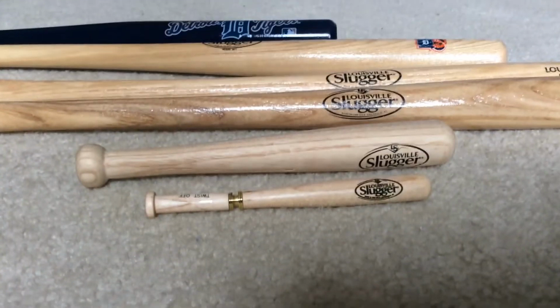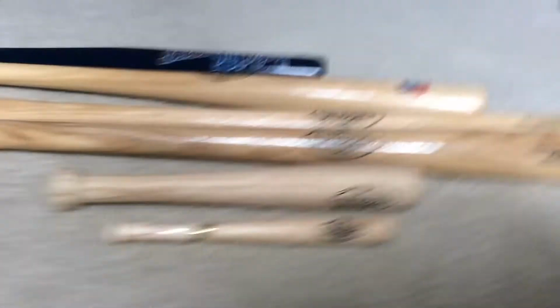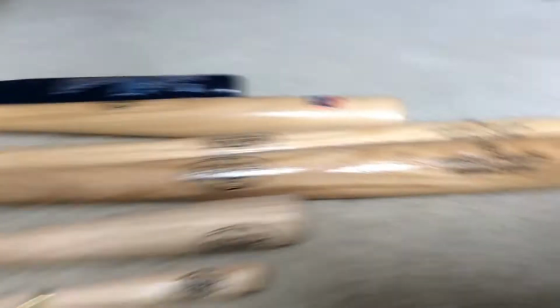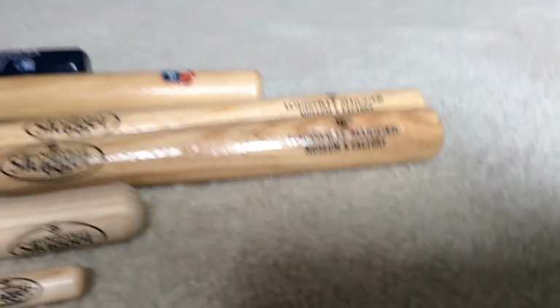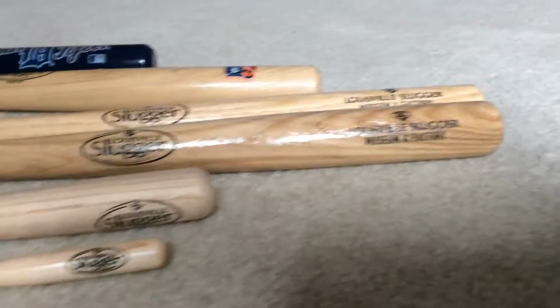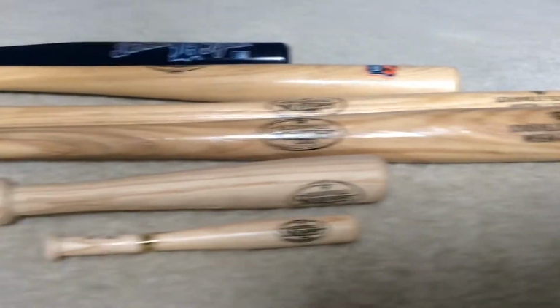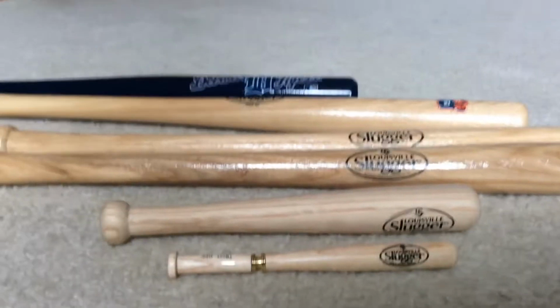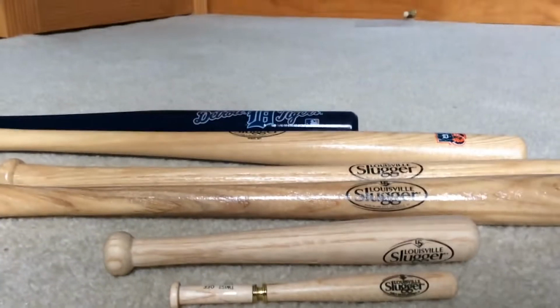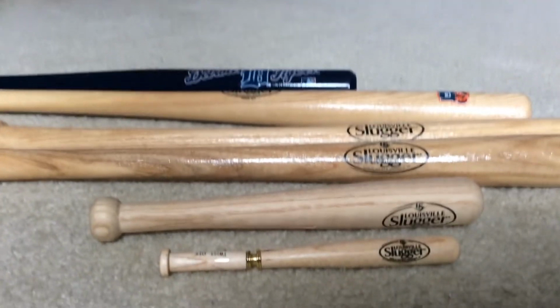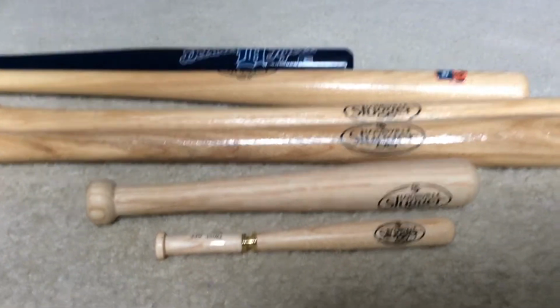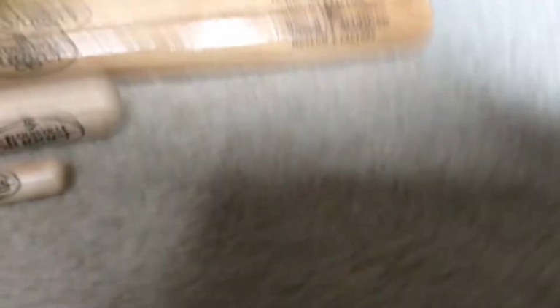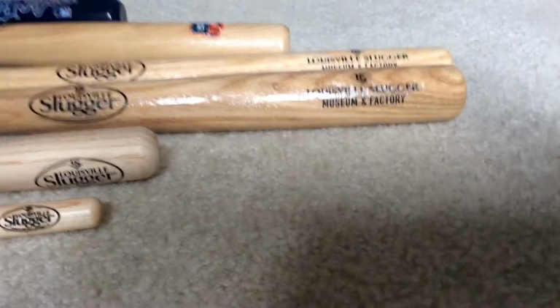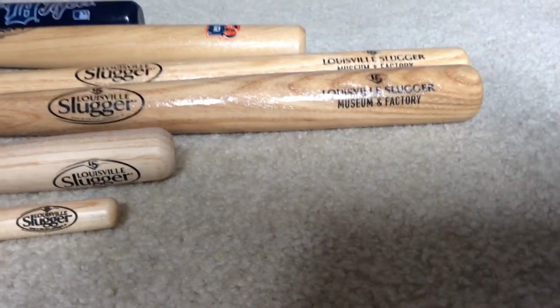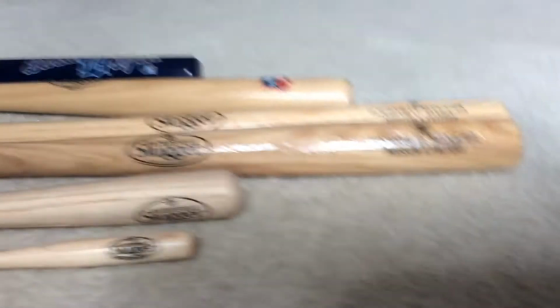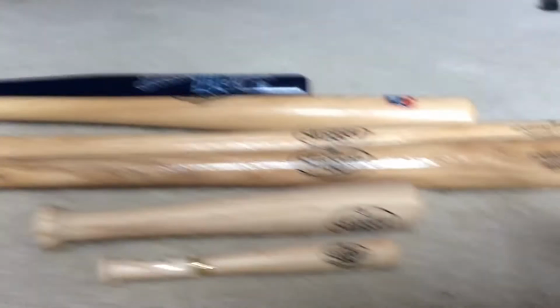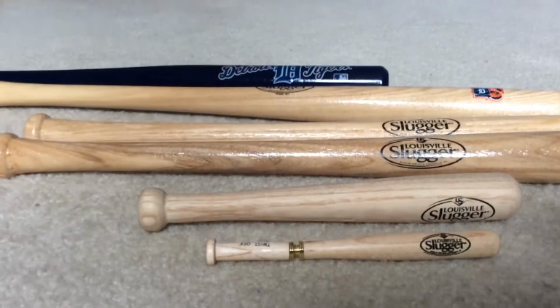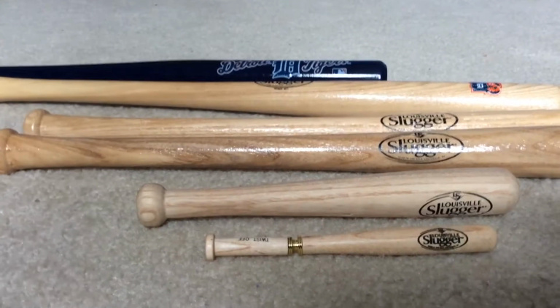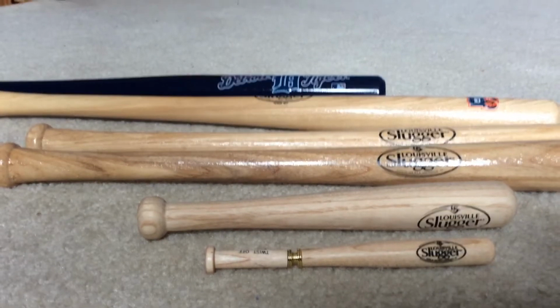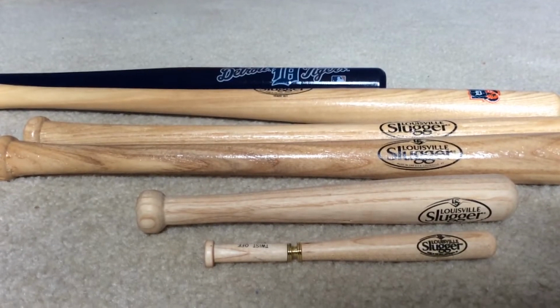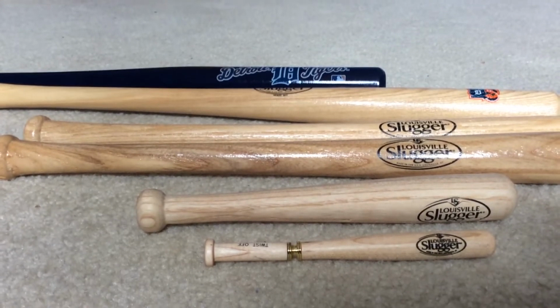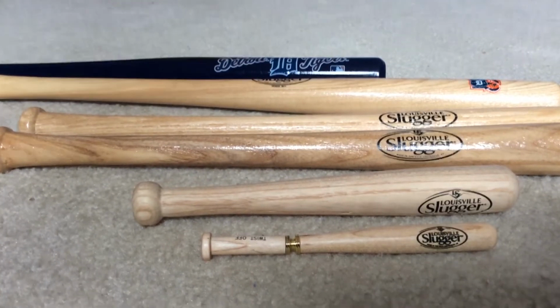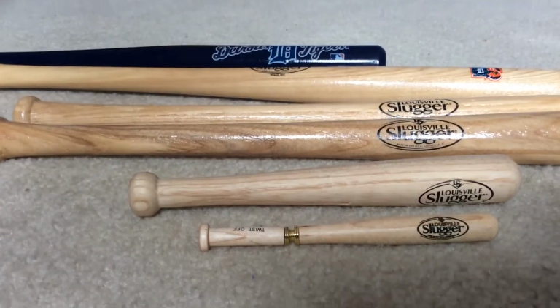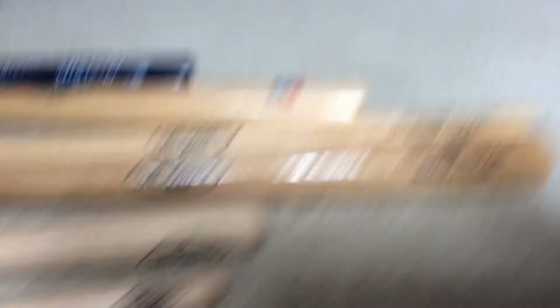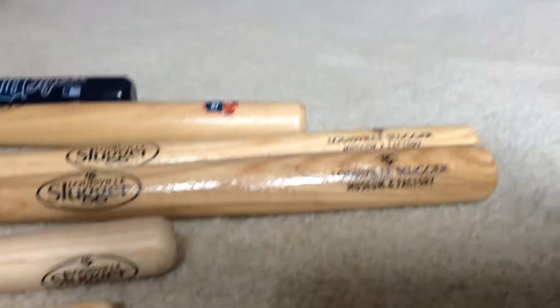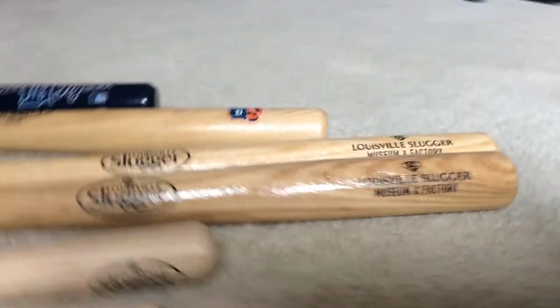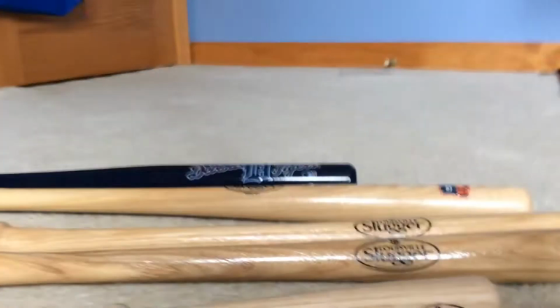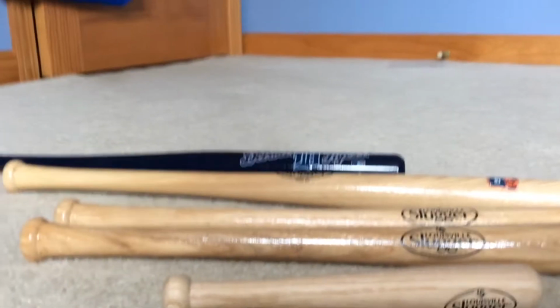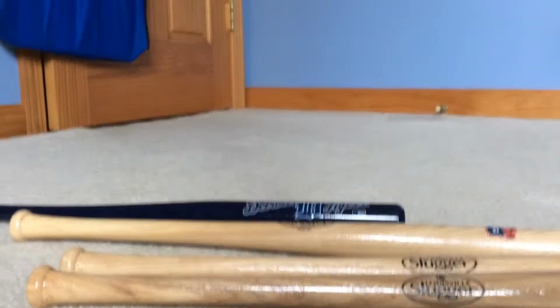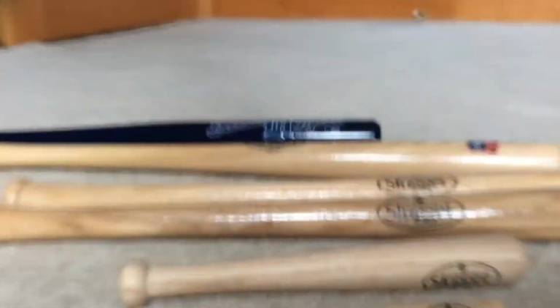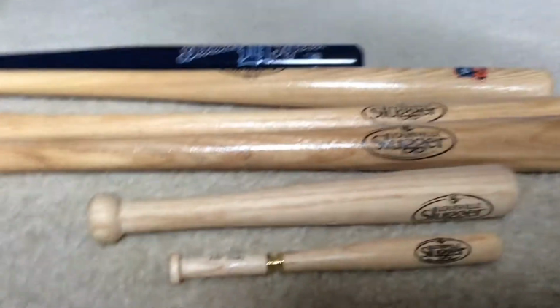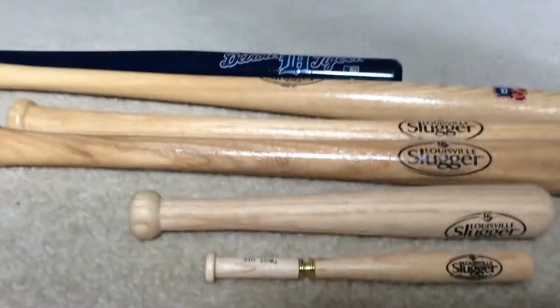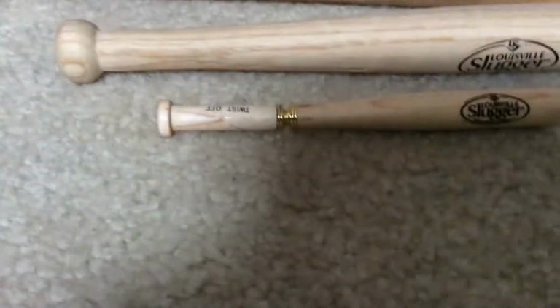These are some Louisville Slugger bats, or at least most of them are. My family went to the Louisville Slugger museum and factory. We took a tour of the factory. It's pretty cool.